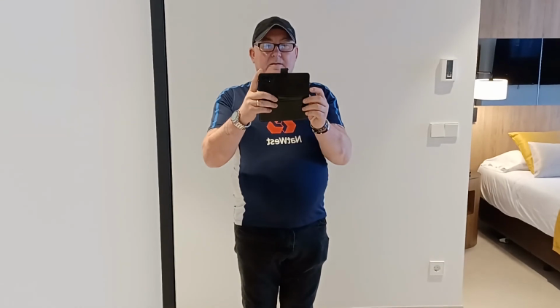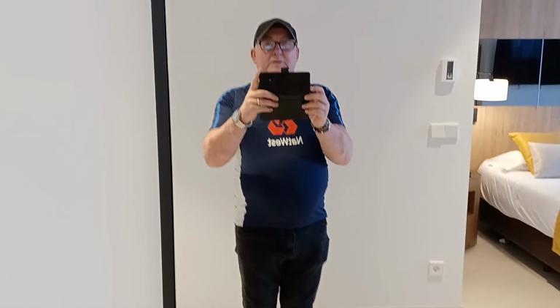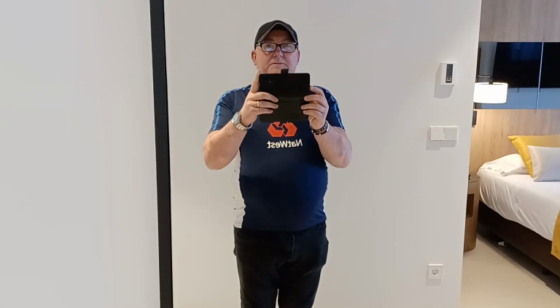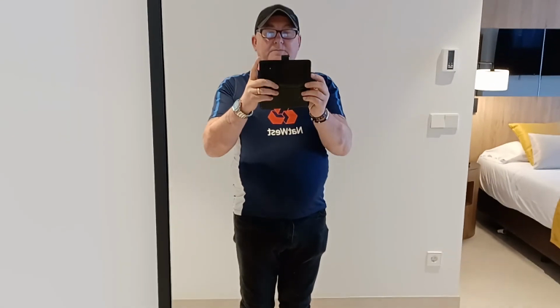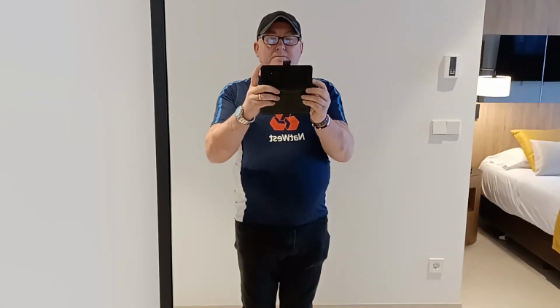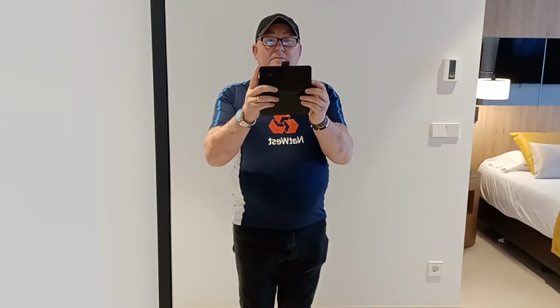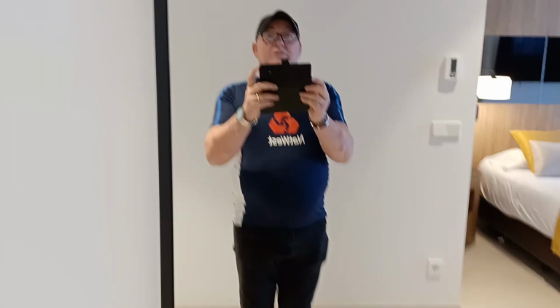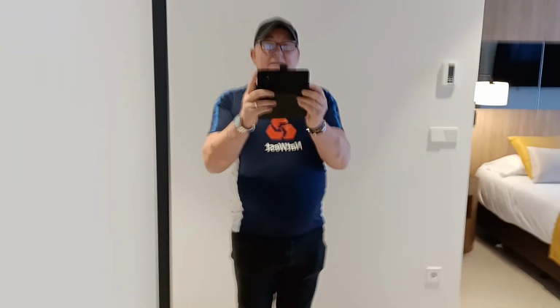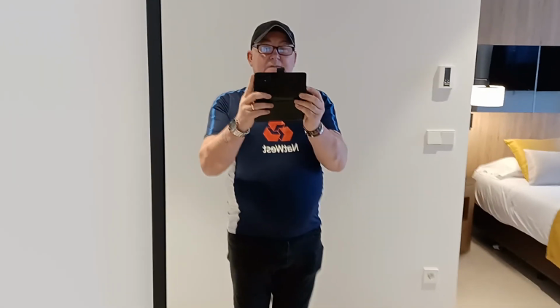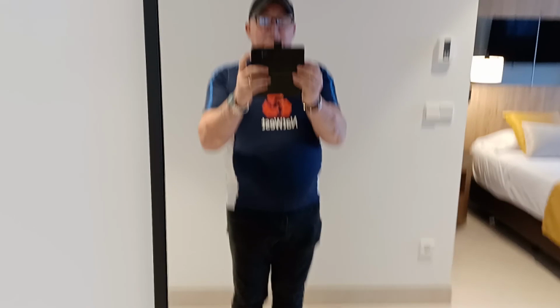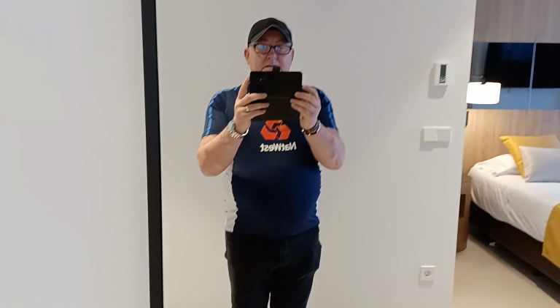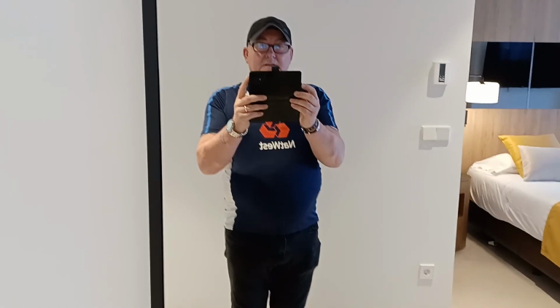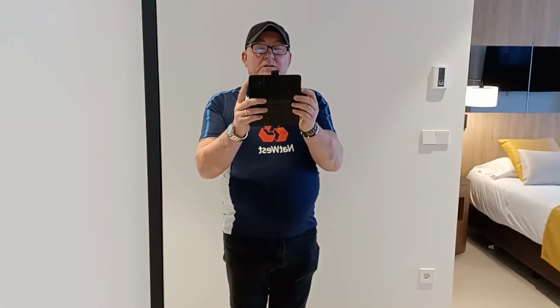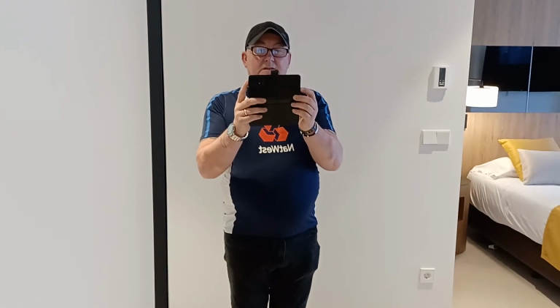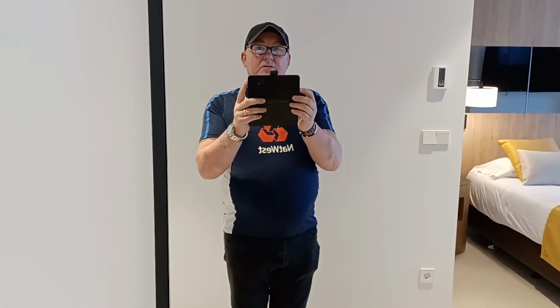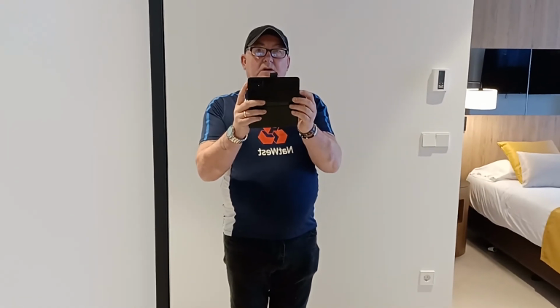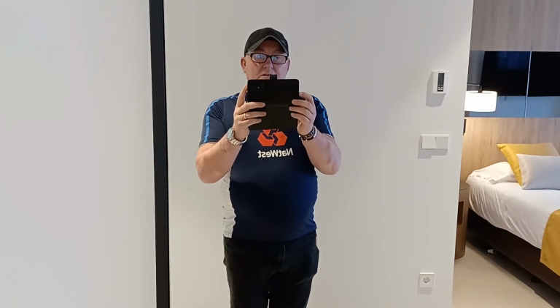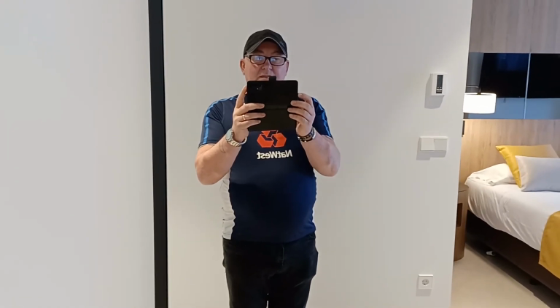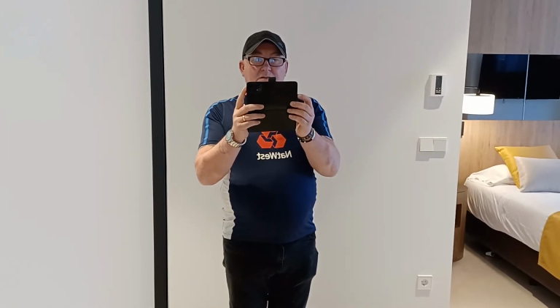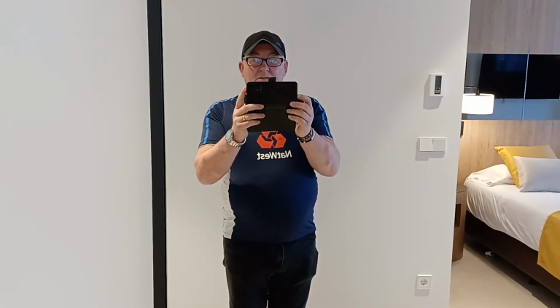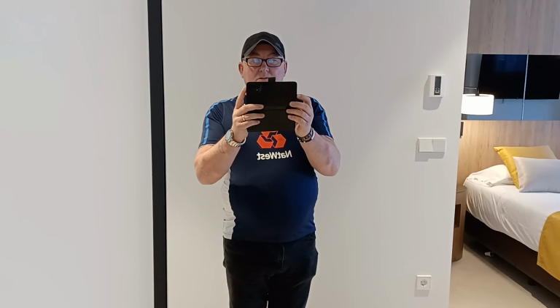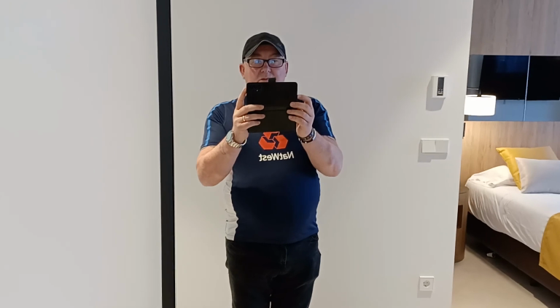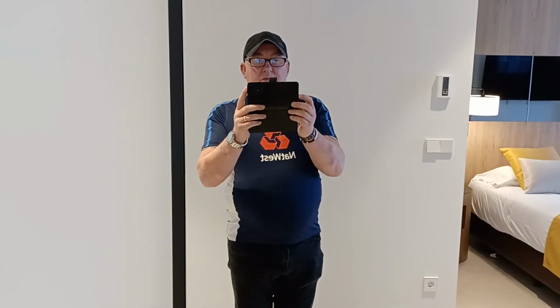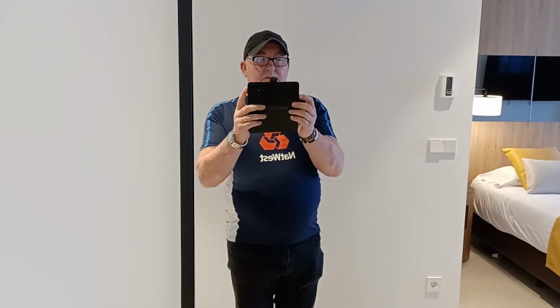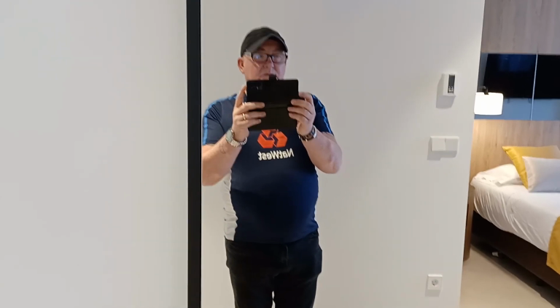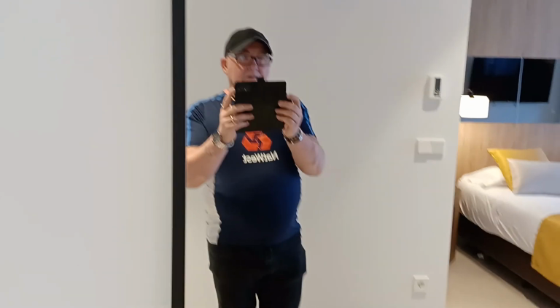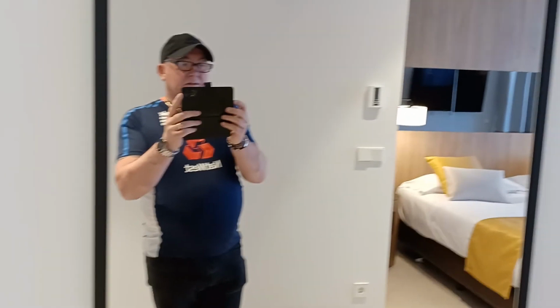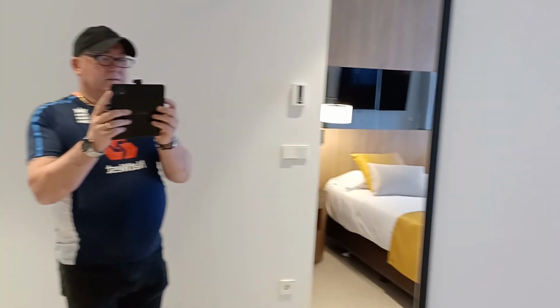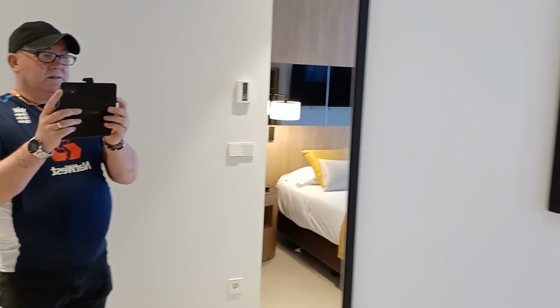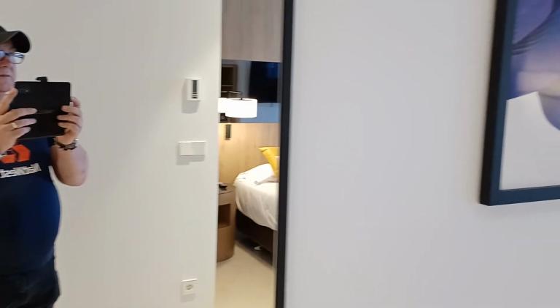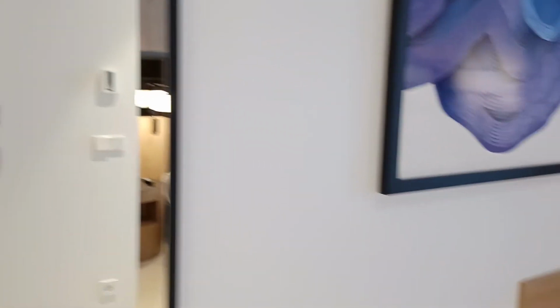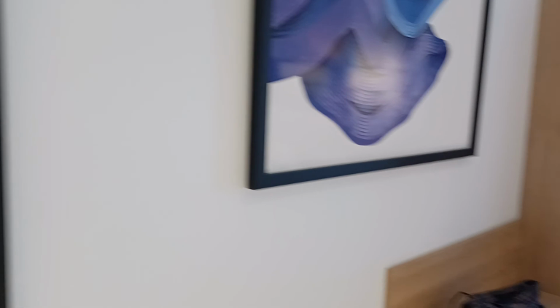Hi peeps. We've just landed in Benidorm and we're staying at the new Arkoth Hotel. I'll give you a quick tour of the room. It's absolutely beautiful this place.